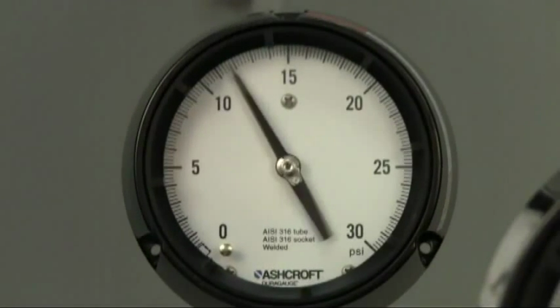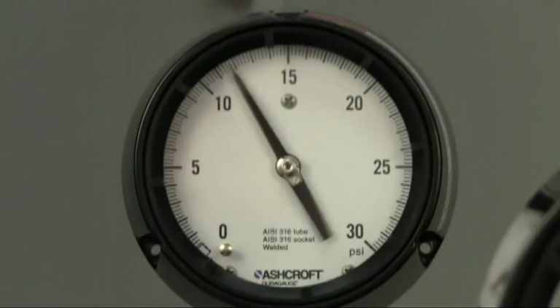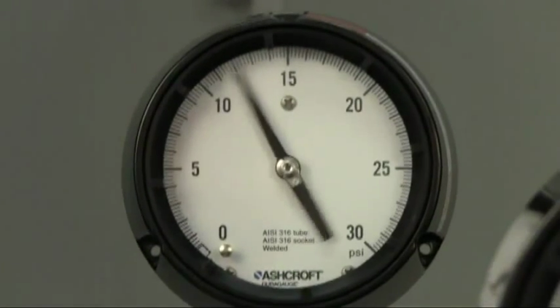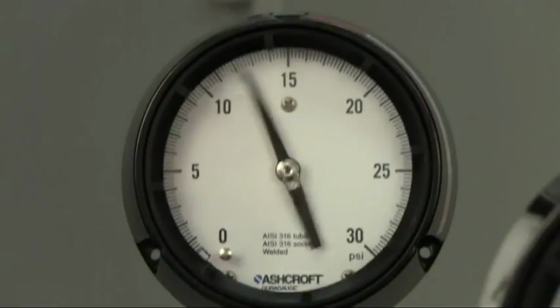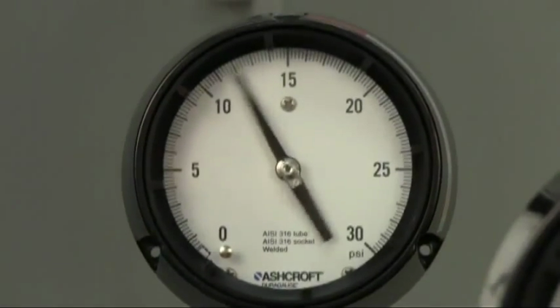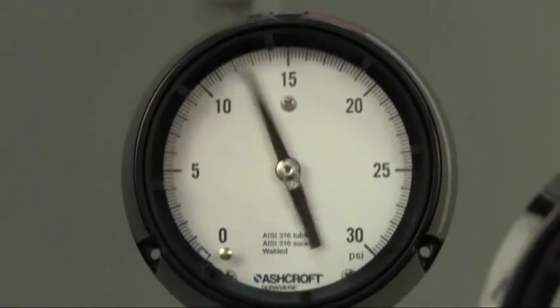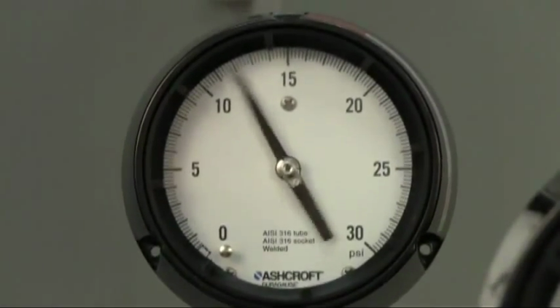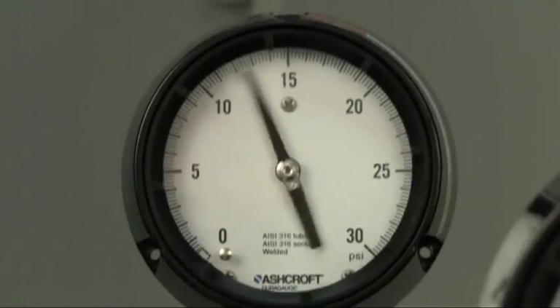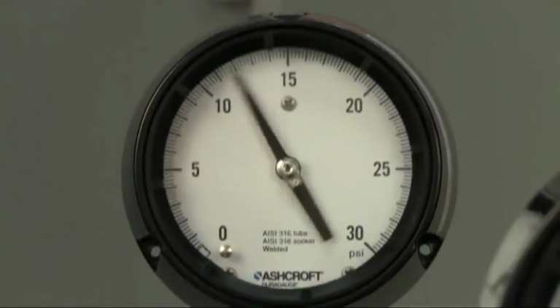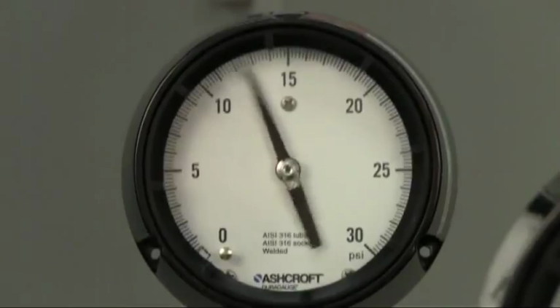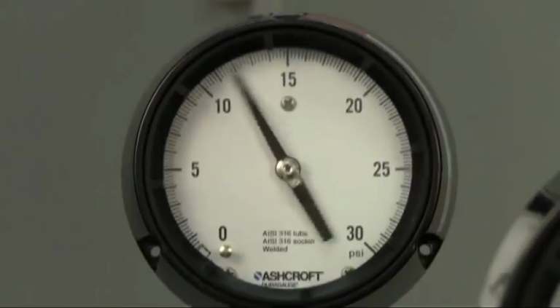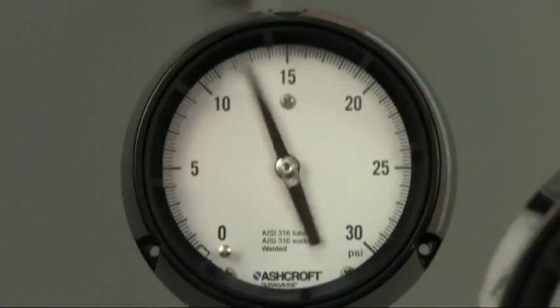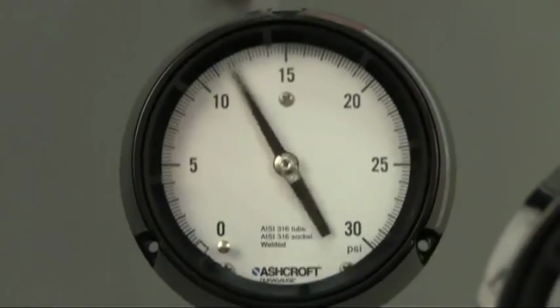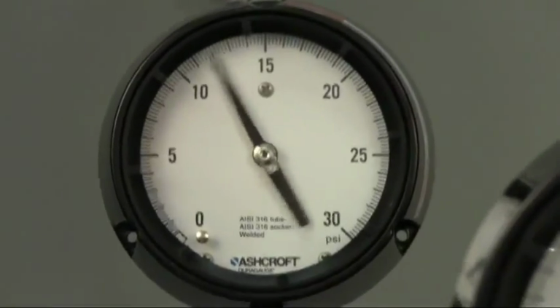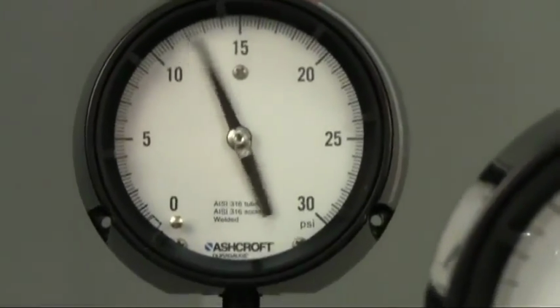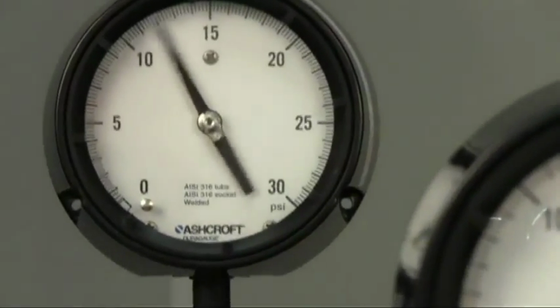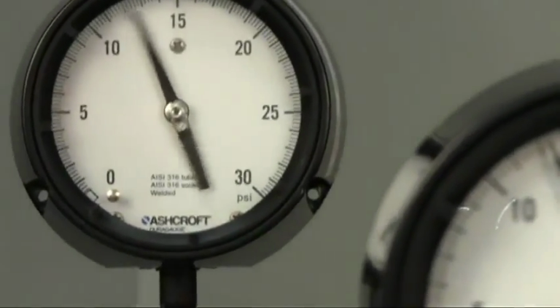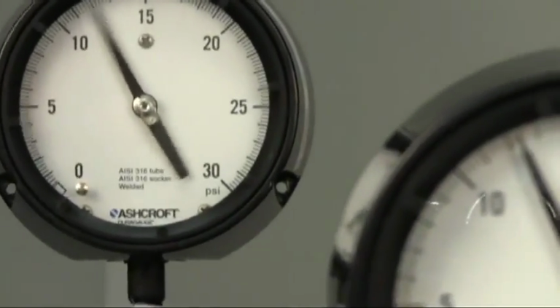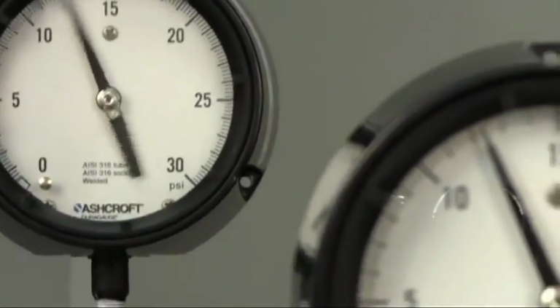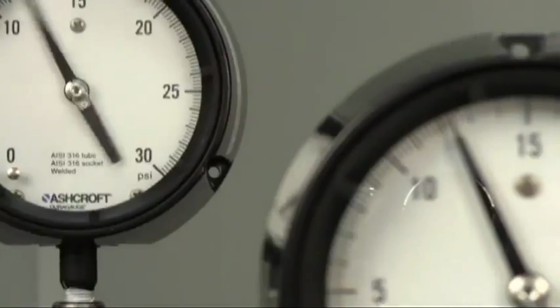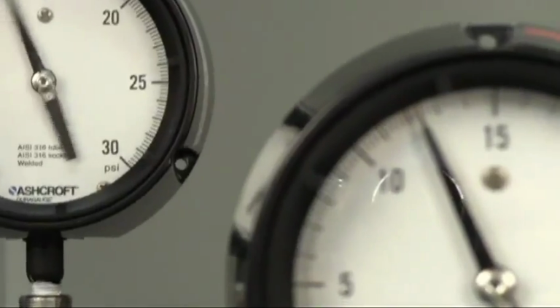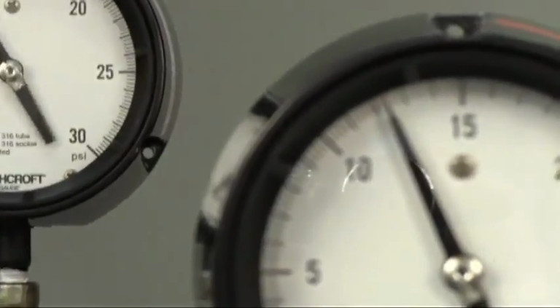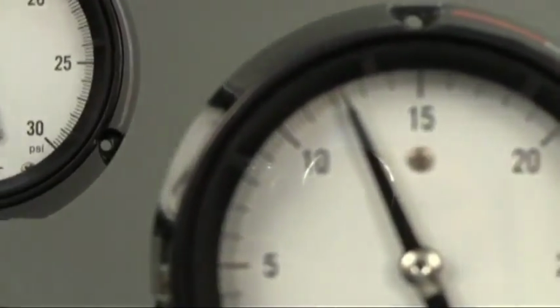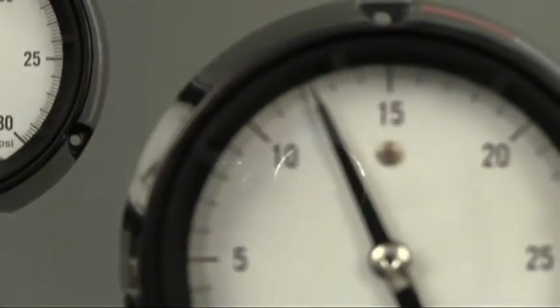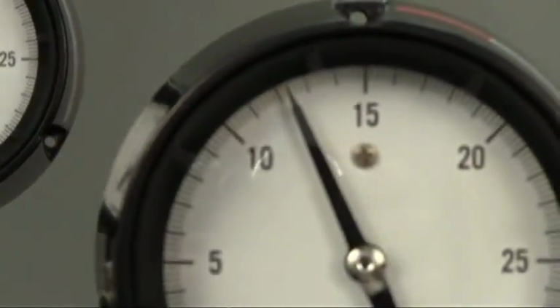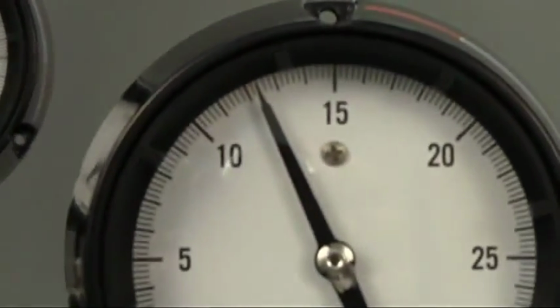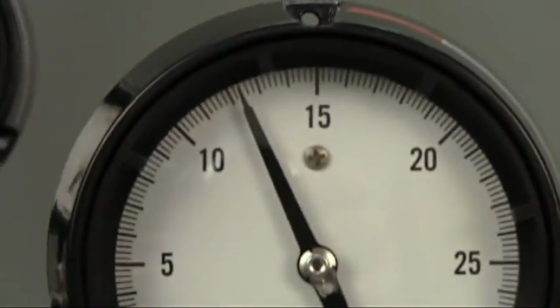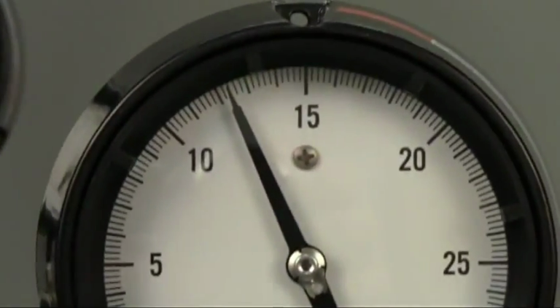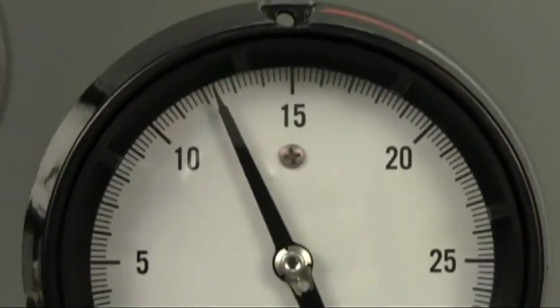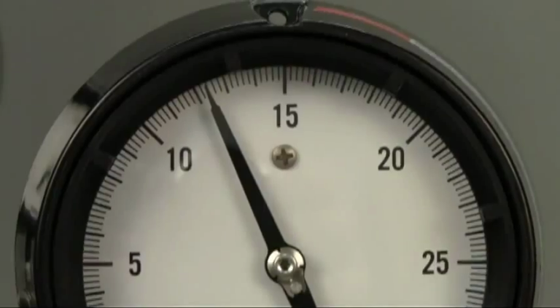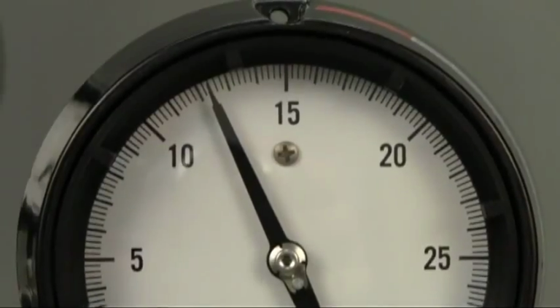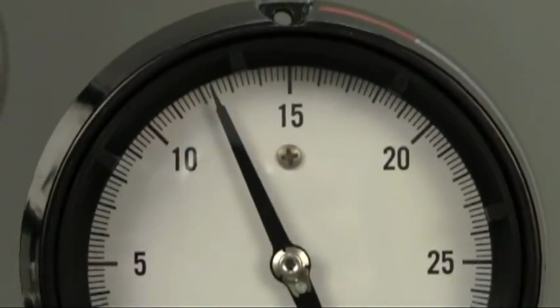In pressure gauge installations, pulsation and vibration are a common occurrence that can render a gauge unreadable and ultimately damage or destroy it. So how can you depend on a gauge to monitor pressure under these harsh operating conditions?